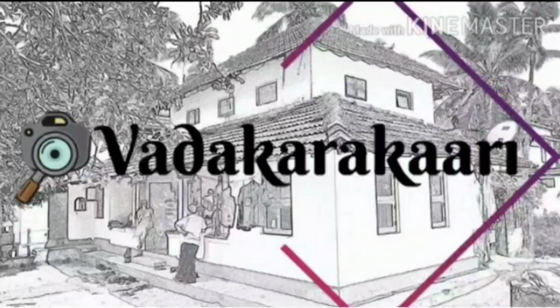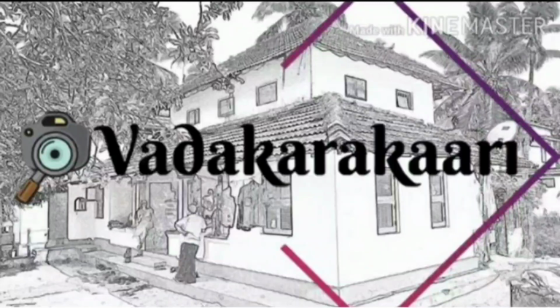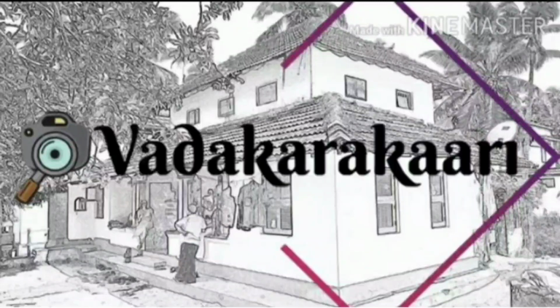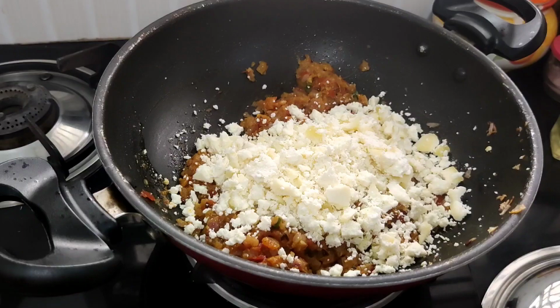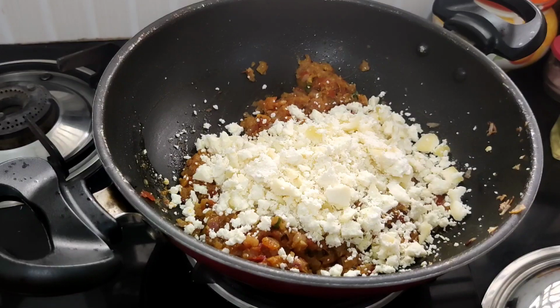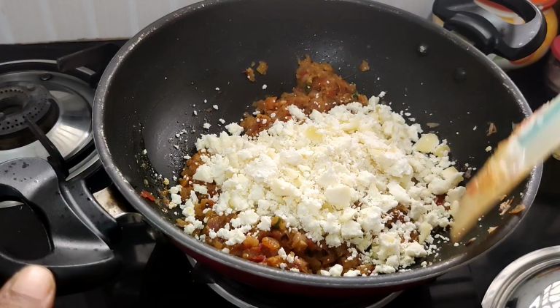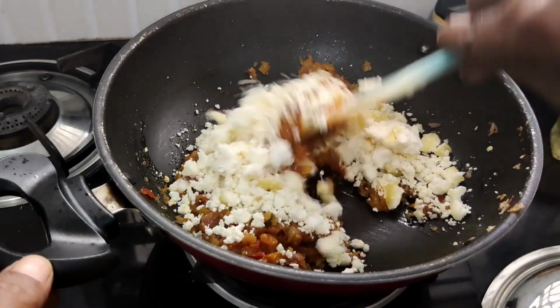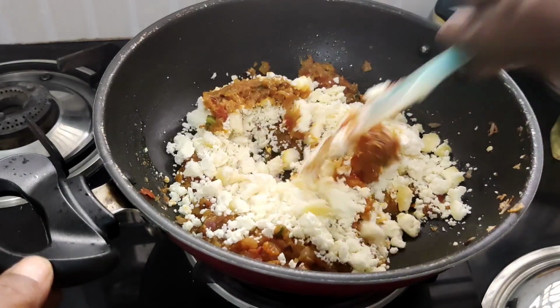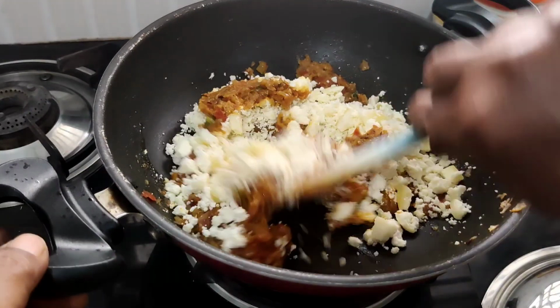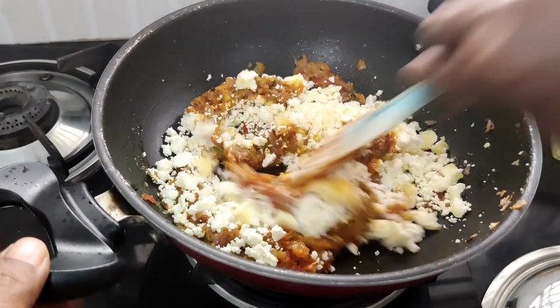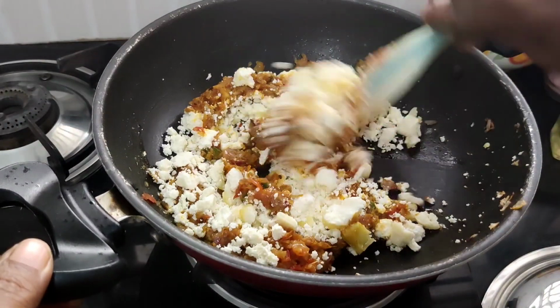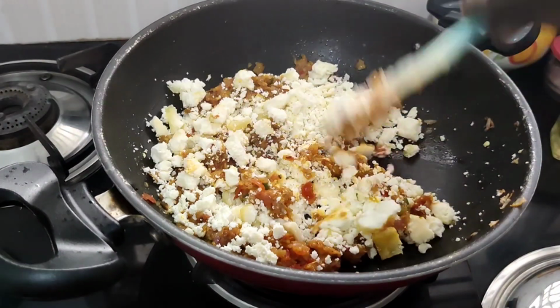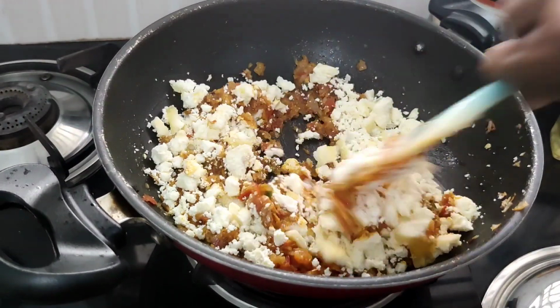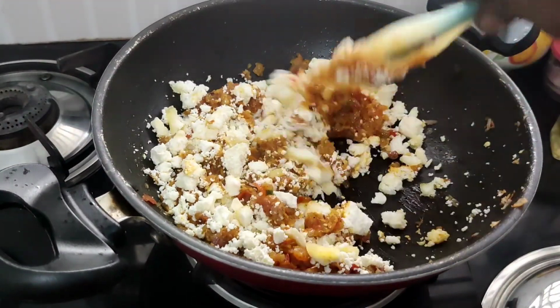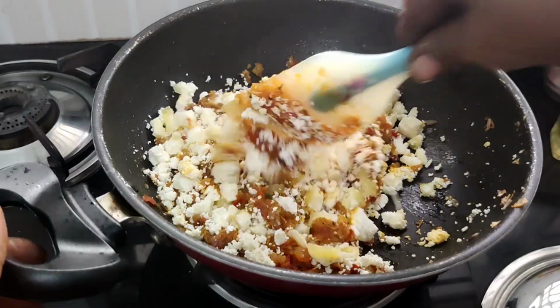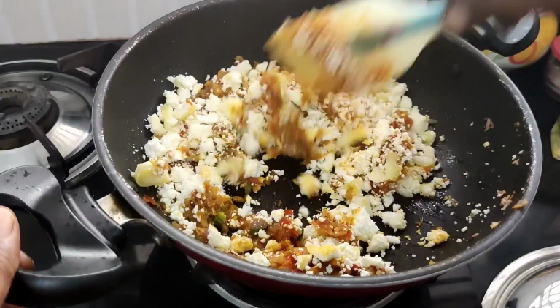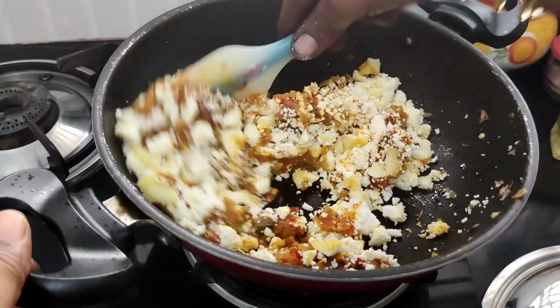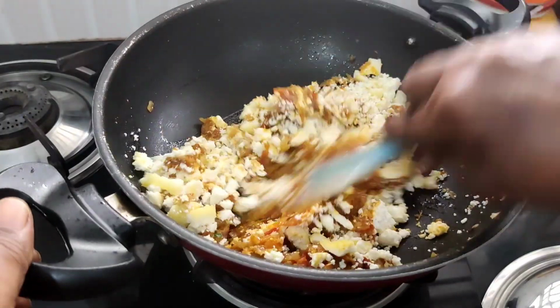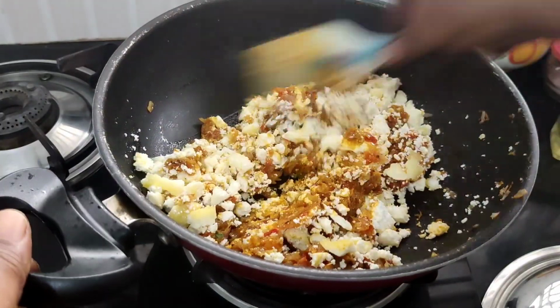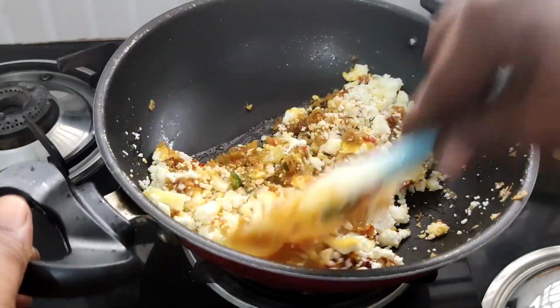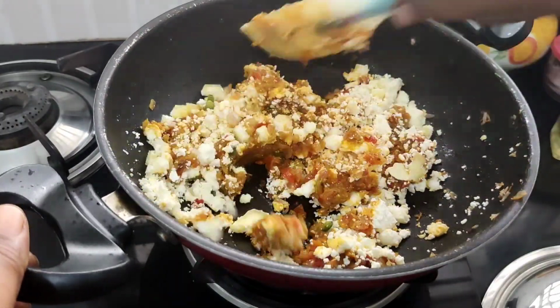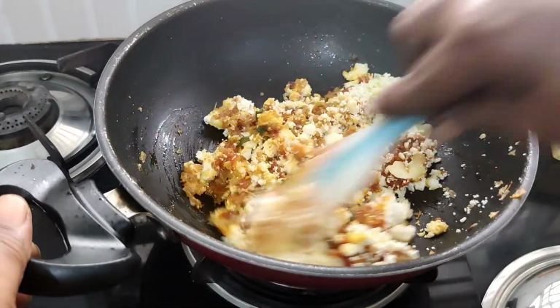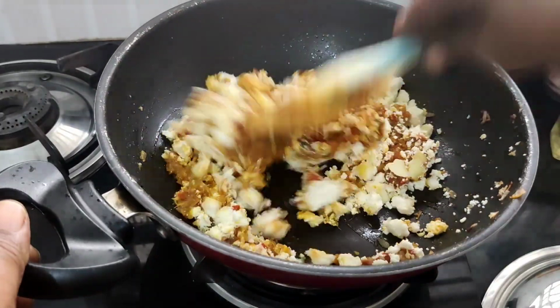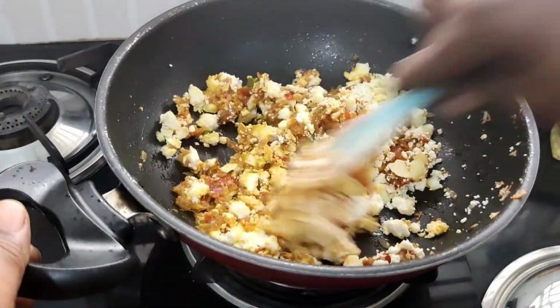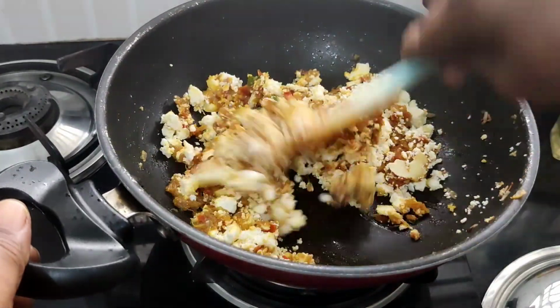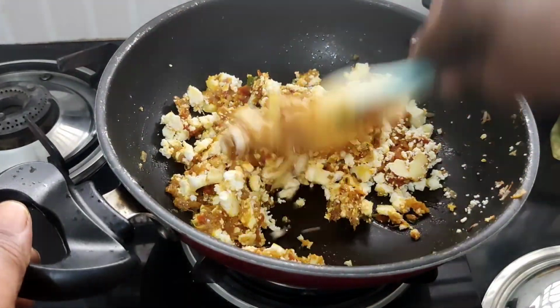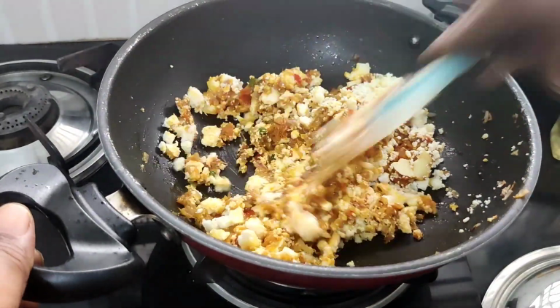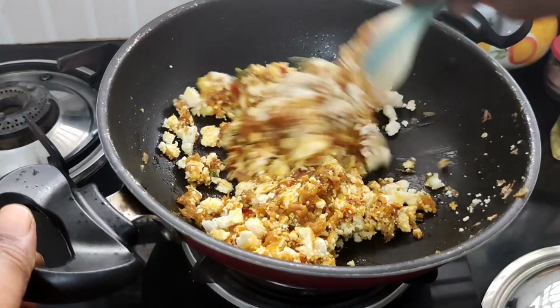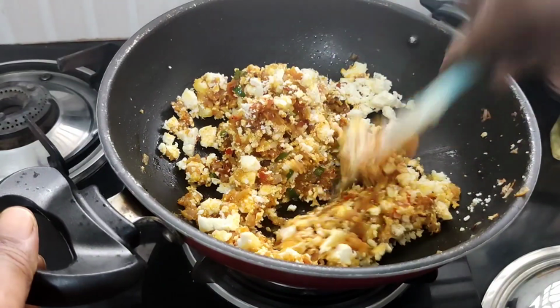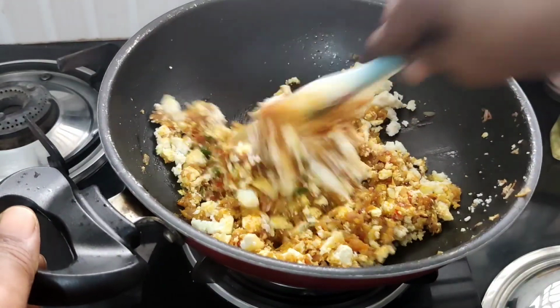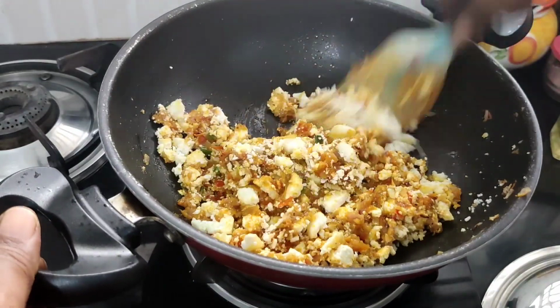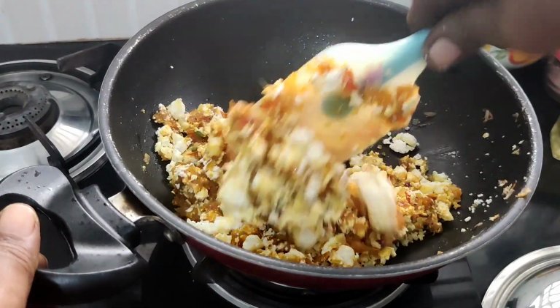Hello everyone, welcome to our lunch box recipe. This is a side dish with chapati, idli, dosa, breakfast or dinner.